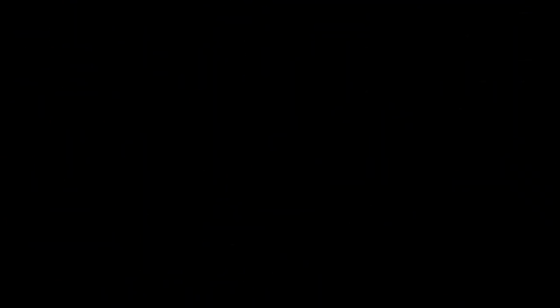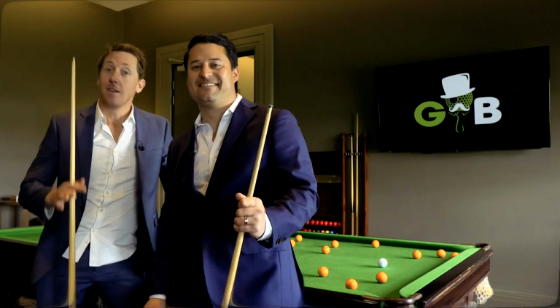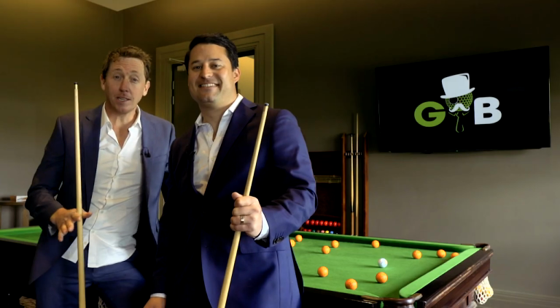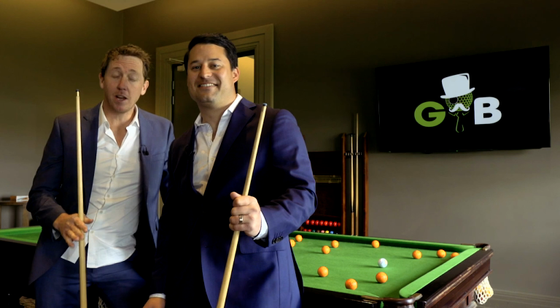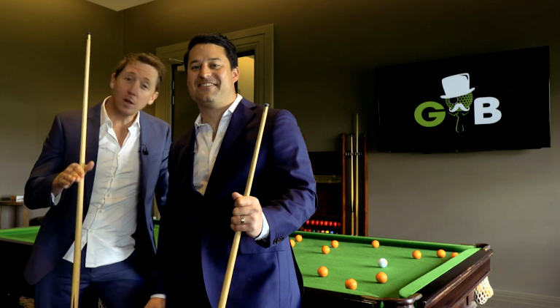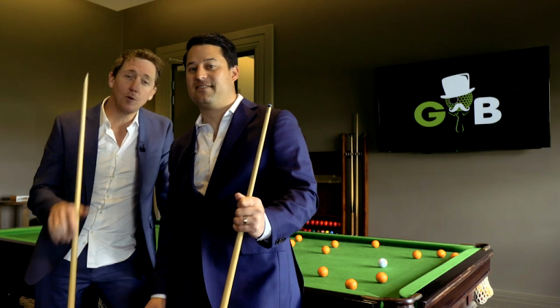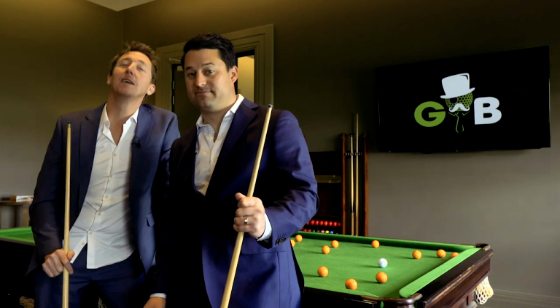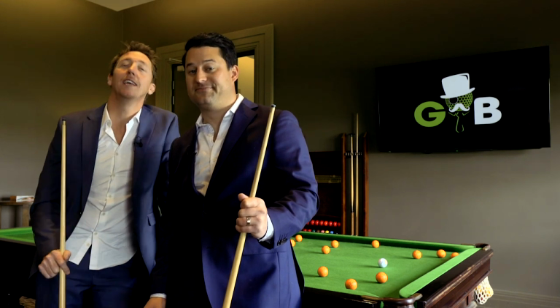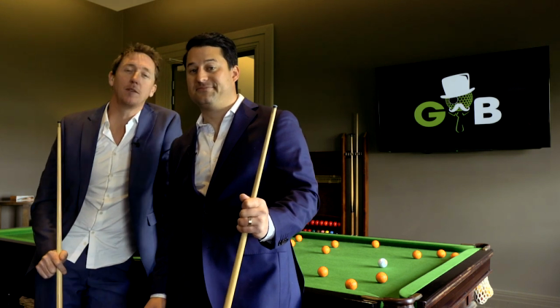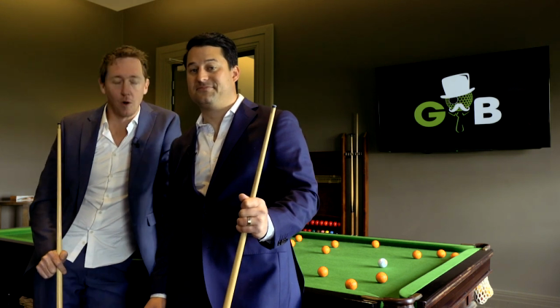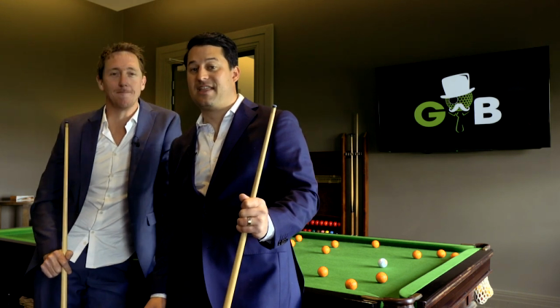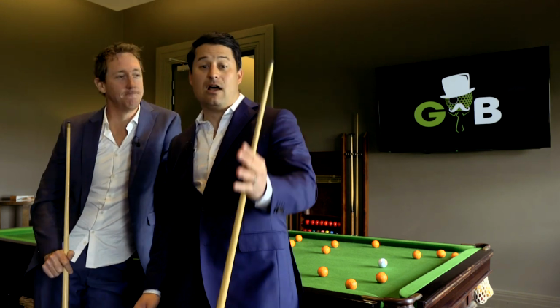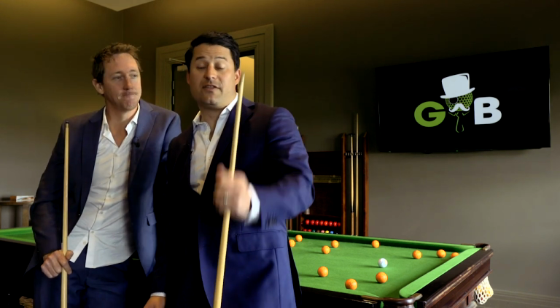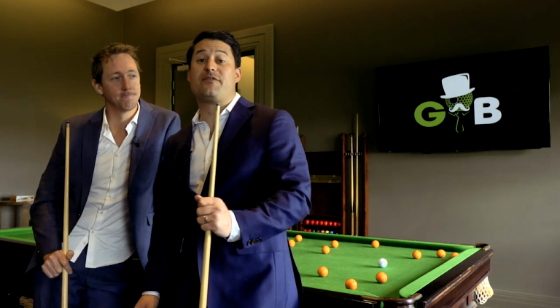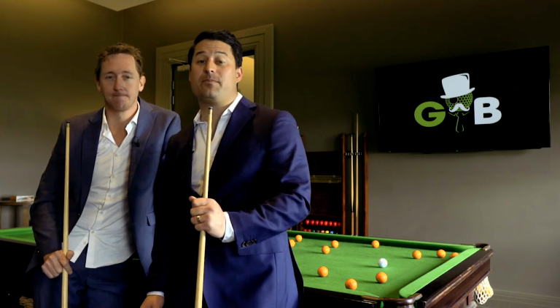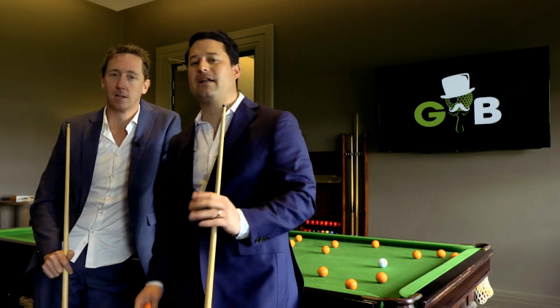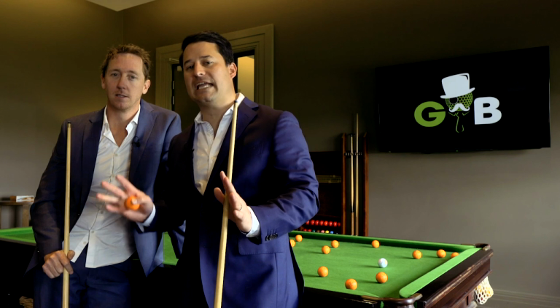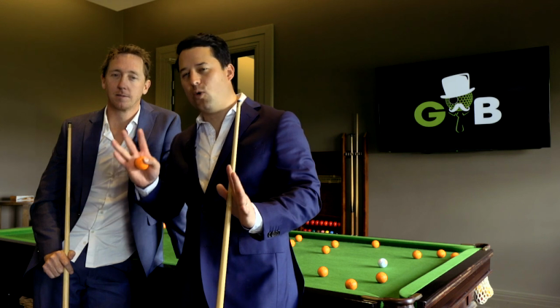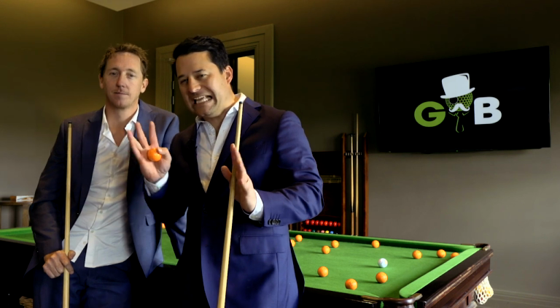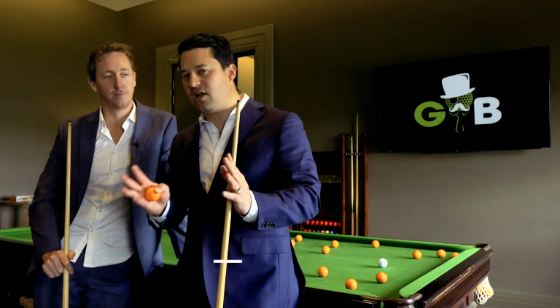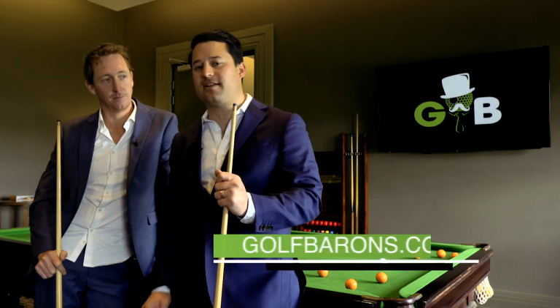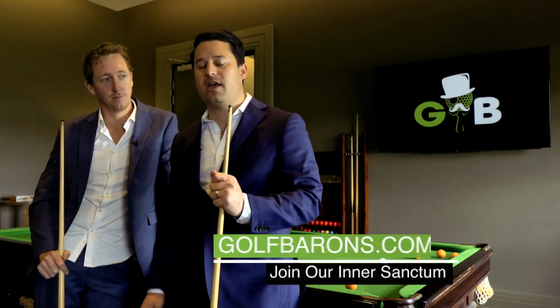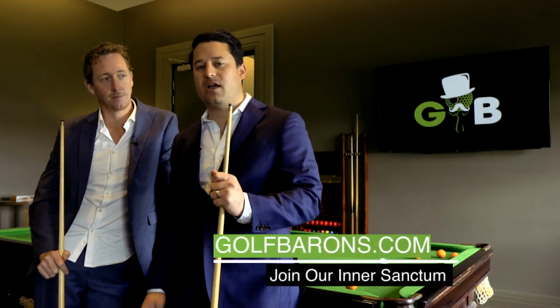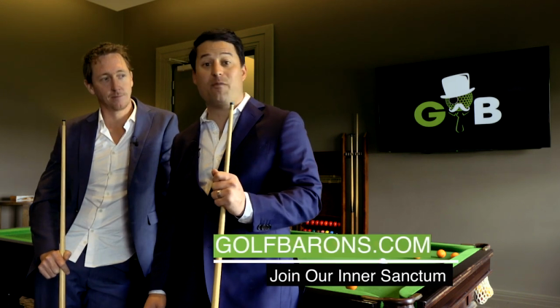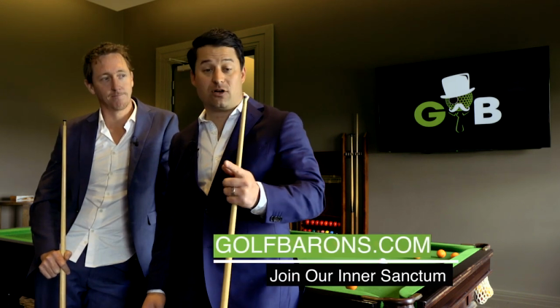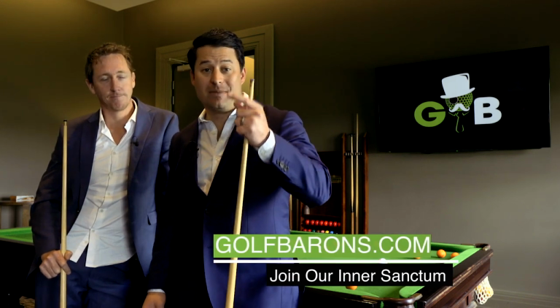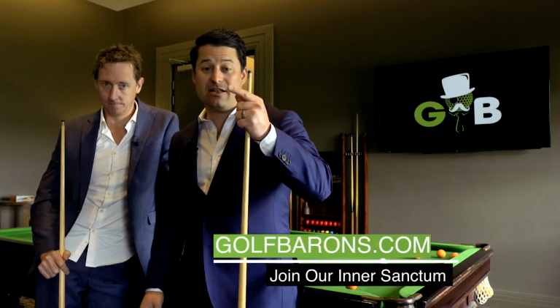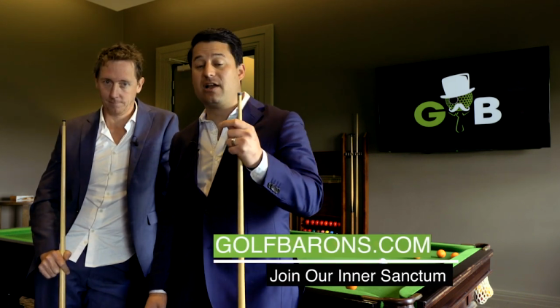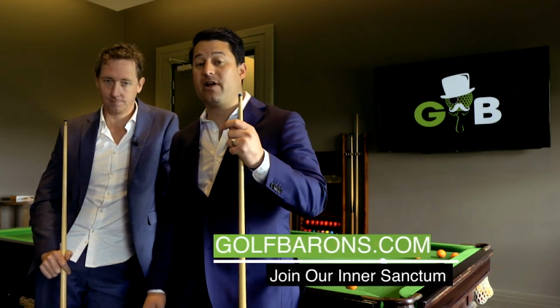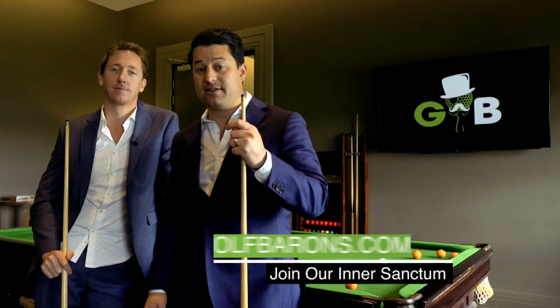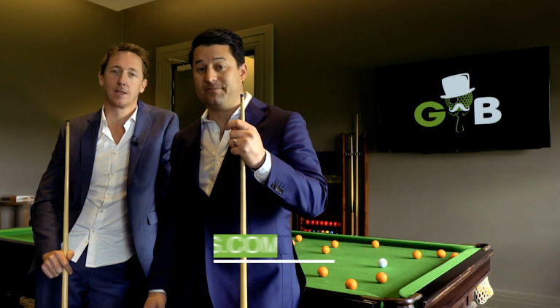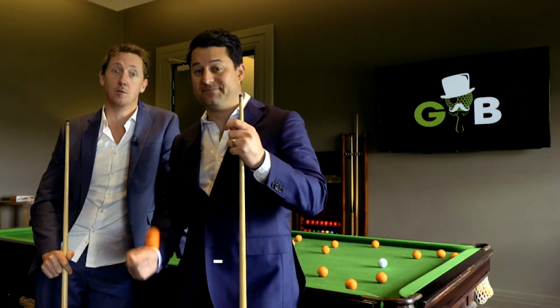If you like that video and you want to see more, make sure you hit that subscribe button and the notification bell. If you want all the inside stuff, head over to golfbarons.com and sign up for our interceptor.